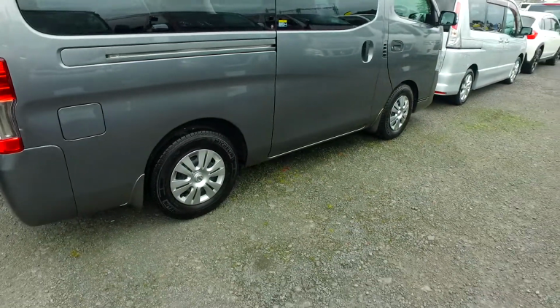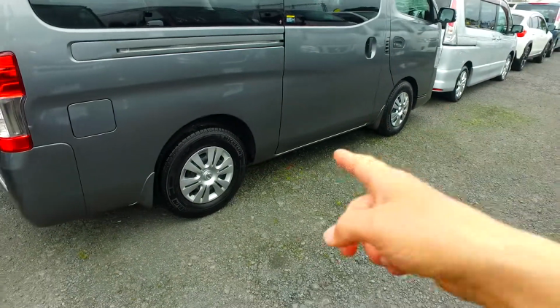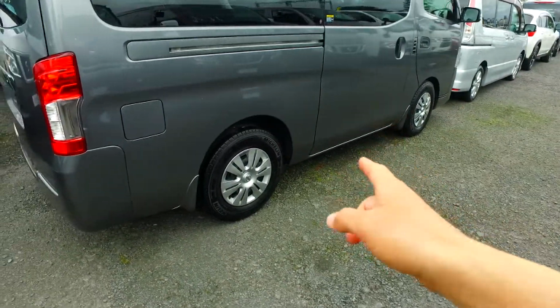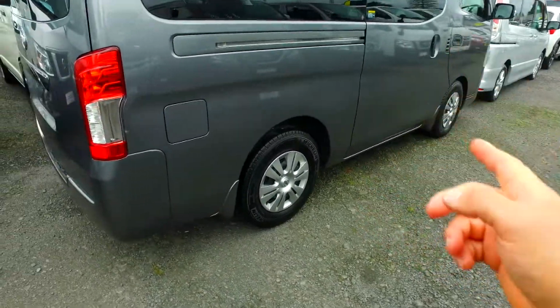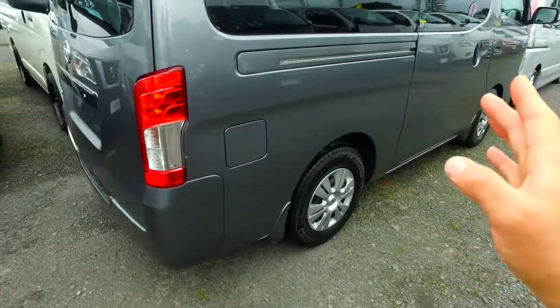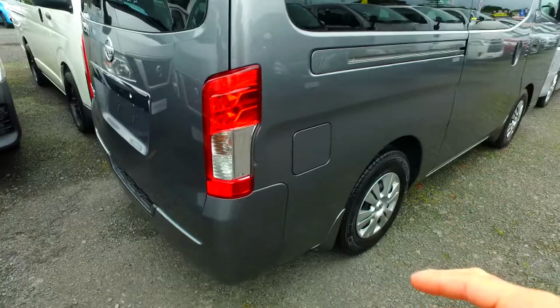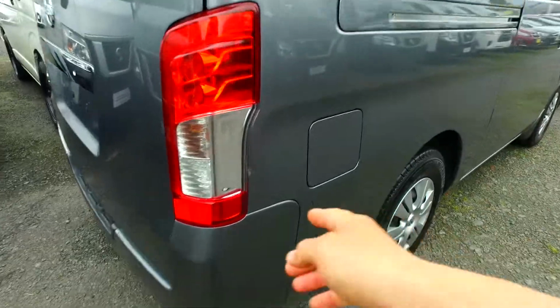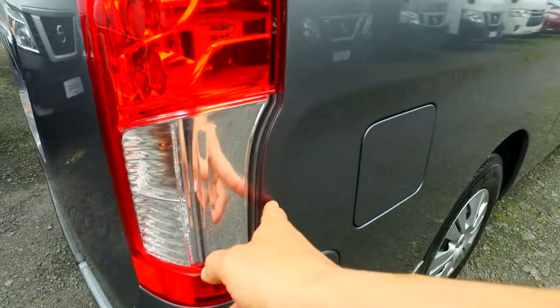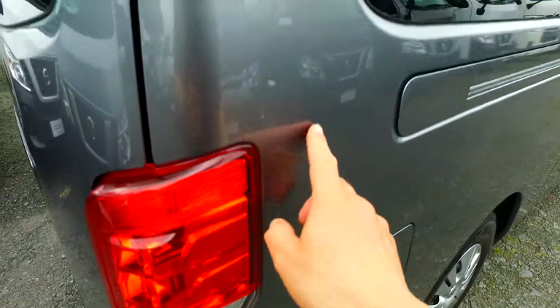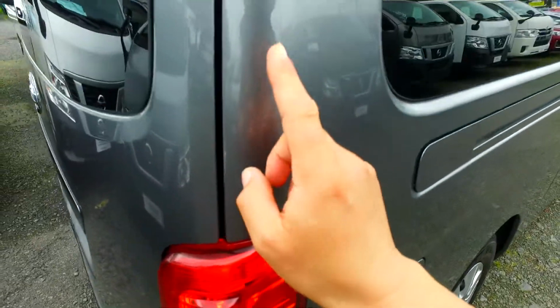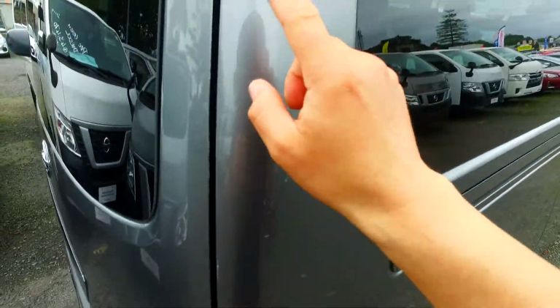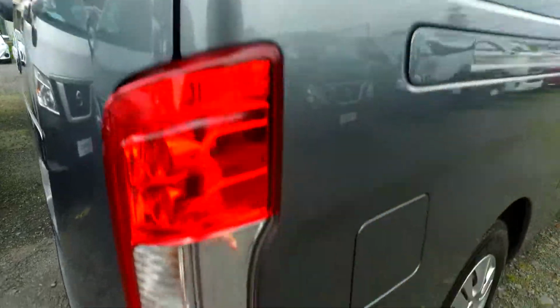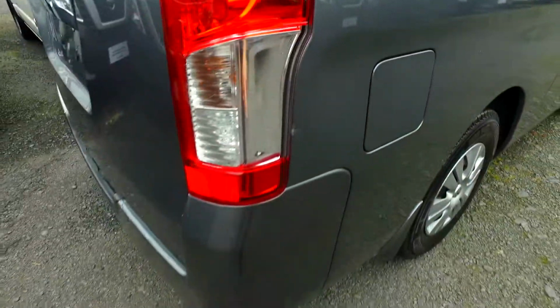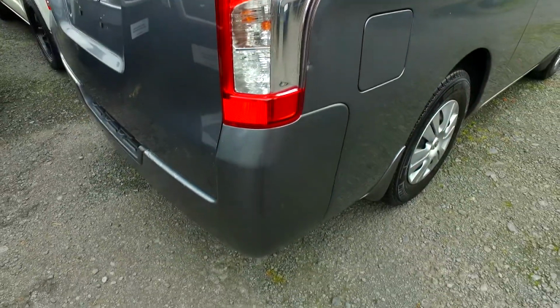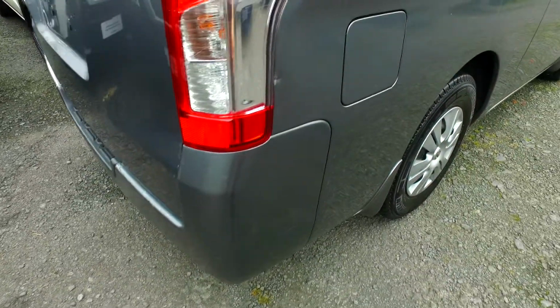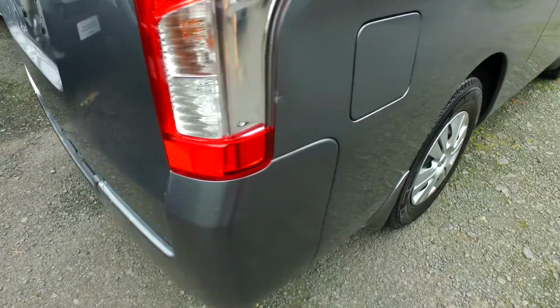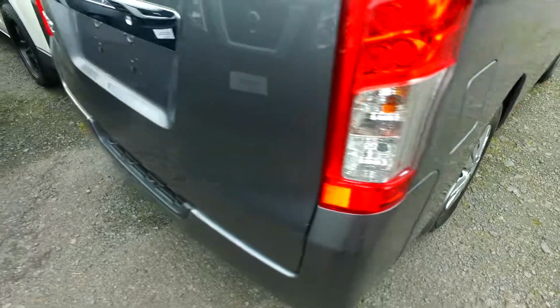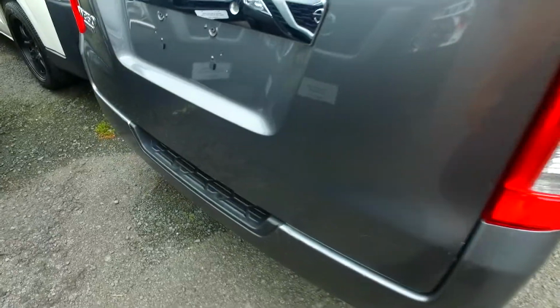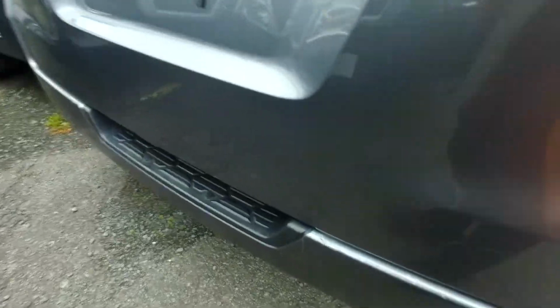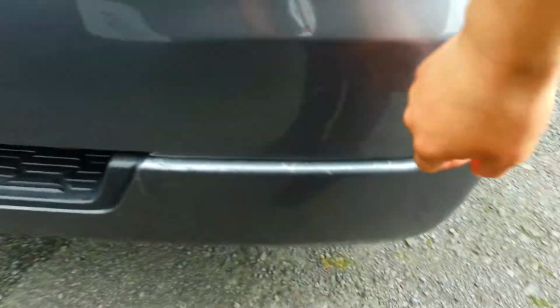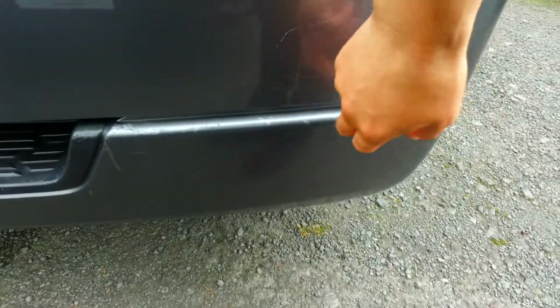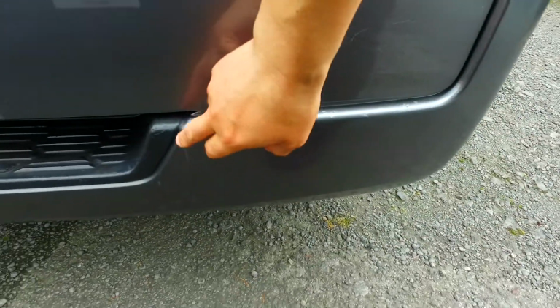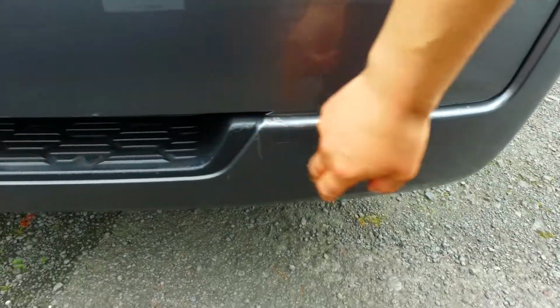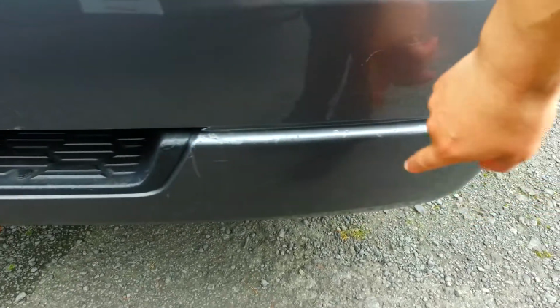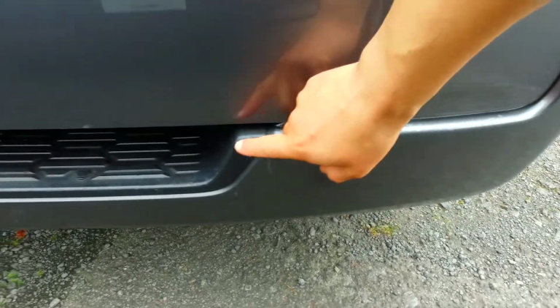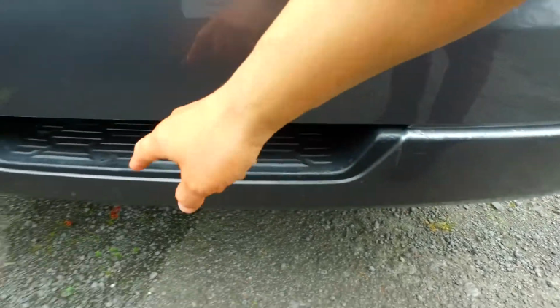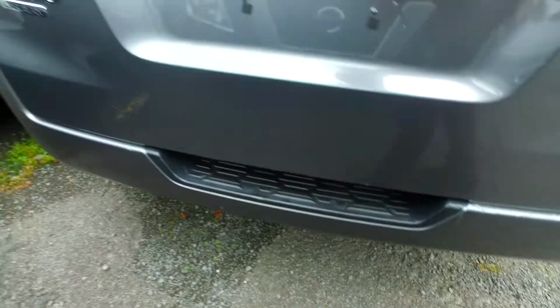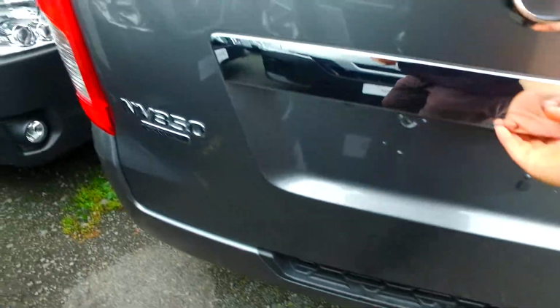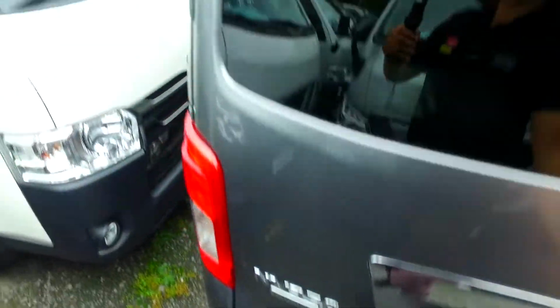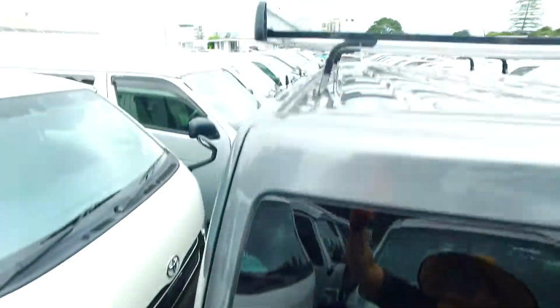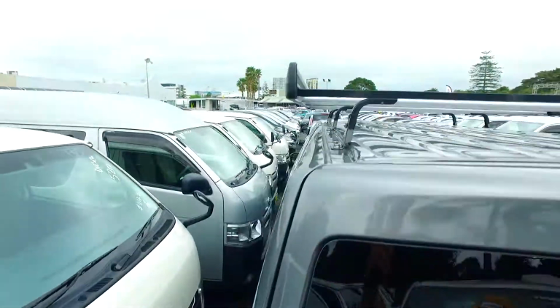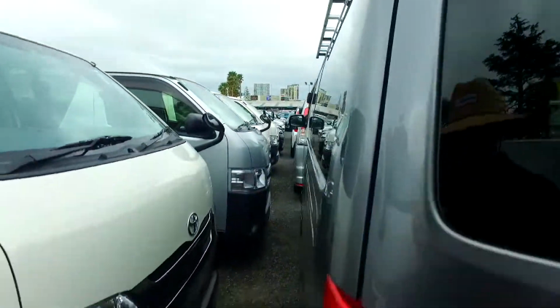Looks like a decent tread on all four corners. A little marks in there though — just so you know about them before you come on out, because people shouldn't really be surprised. A few marks in the back here as well, and roof racks obviously on top — you can see that by the photos.